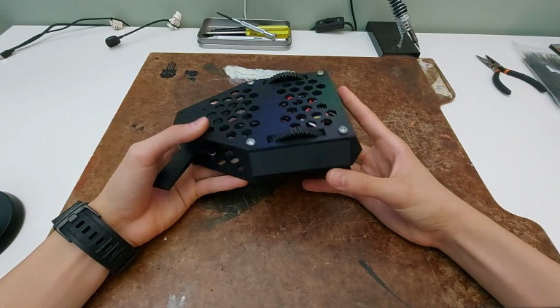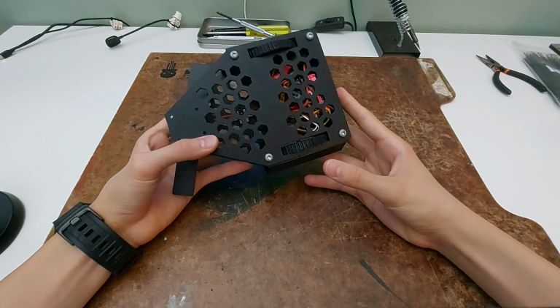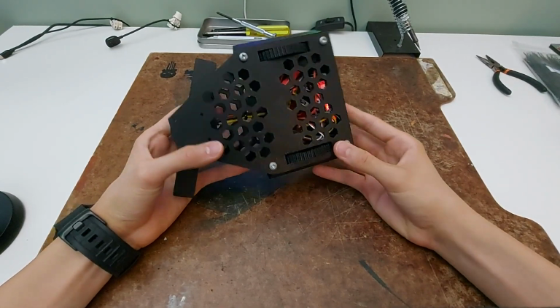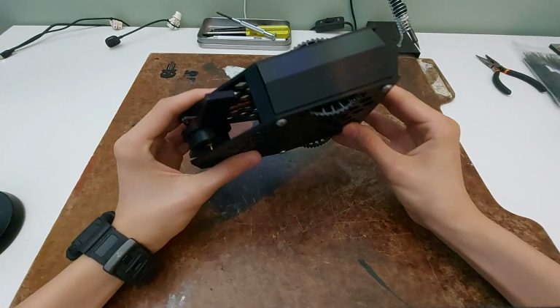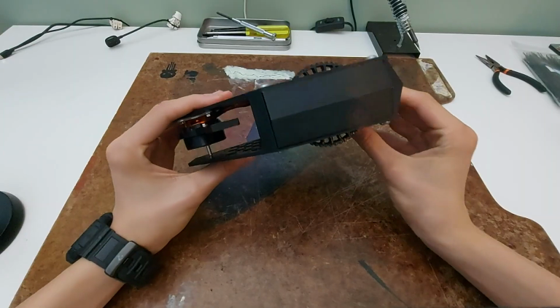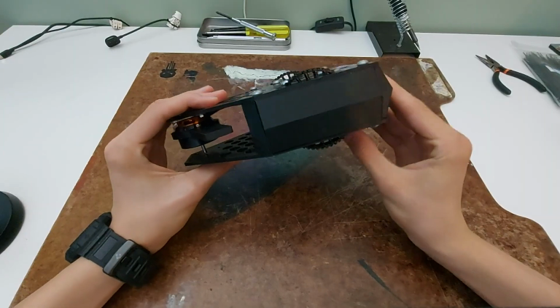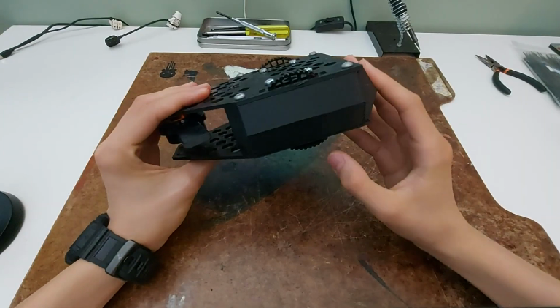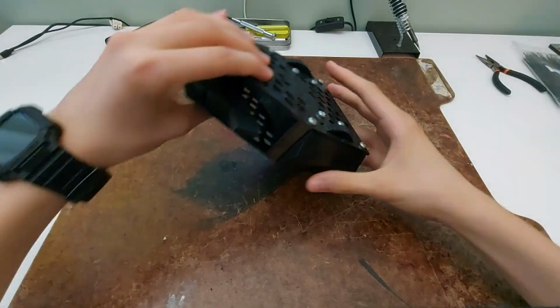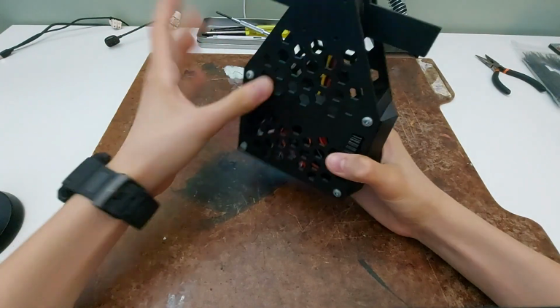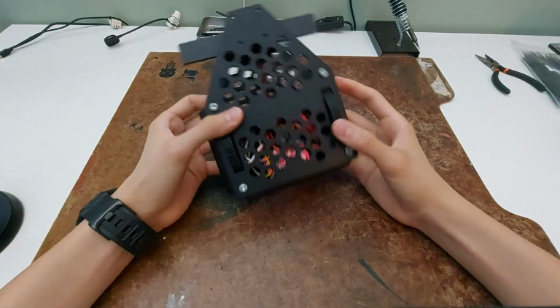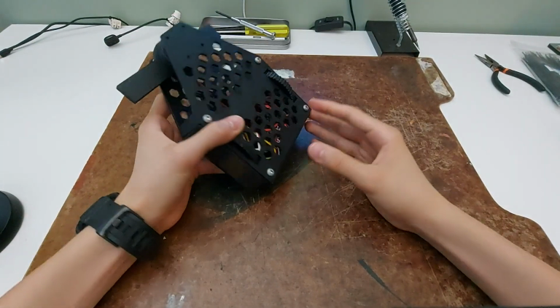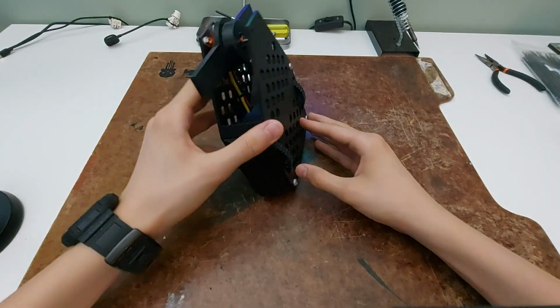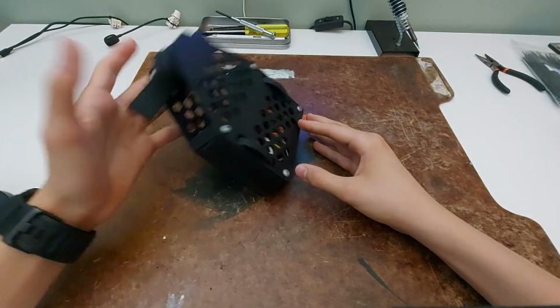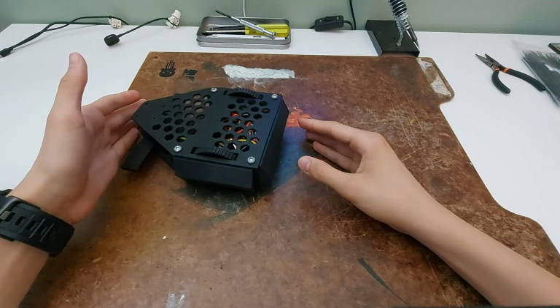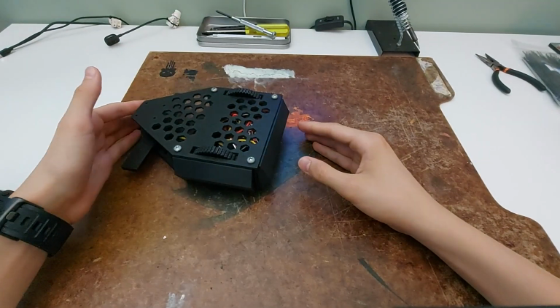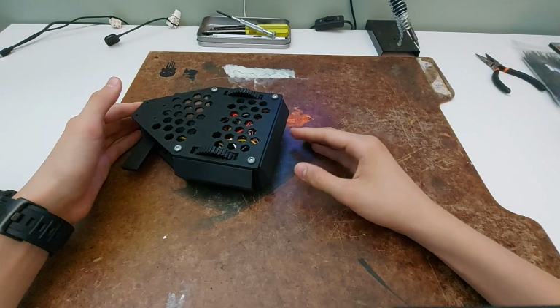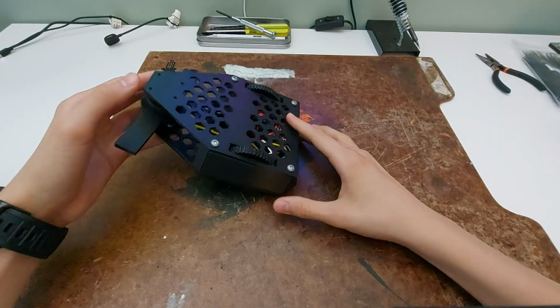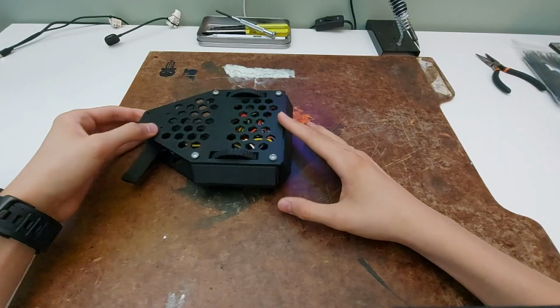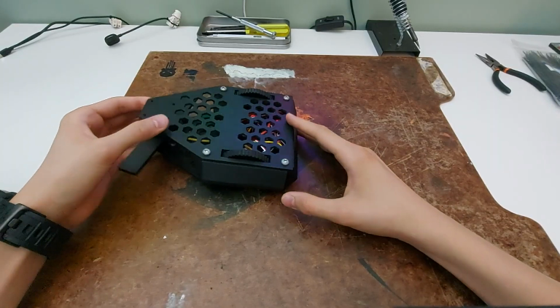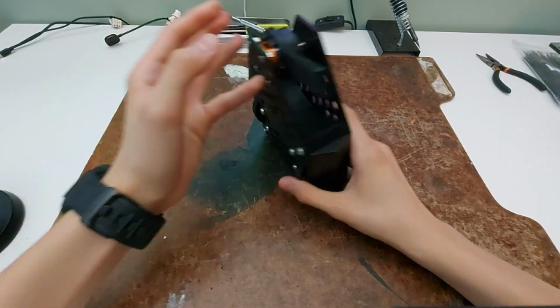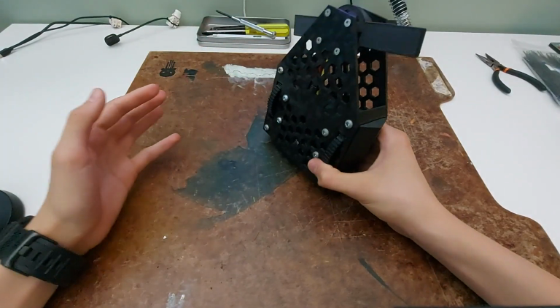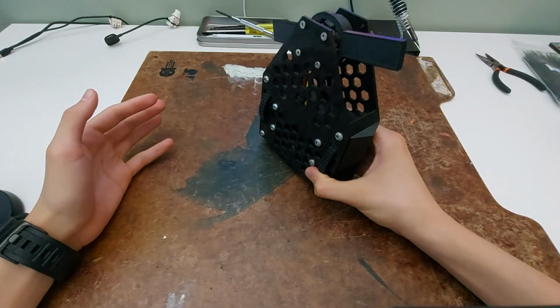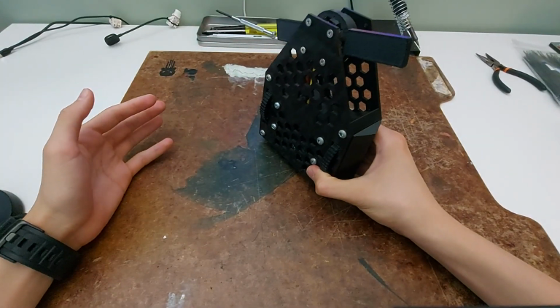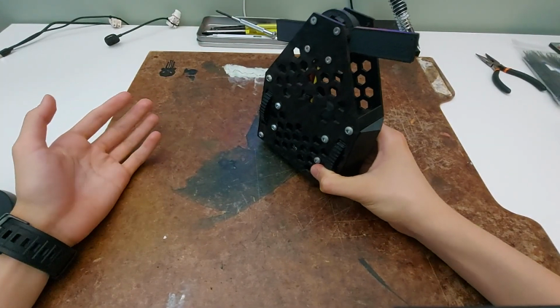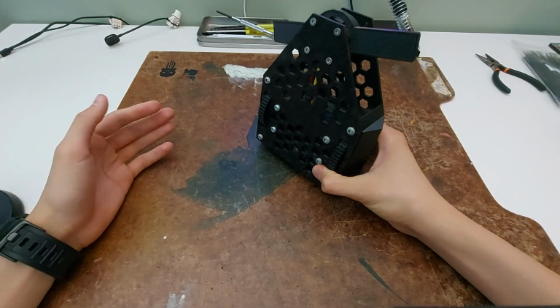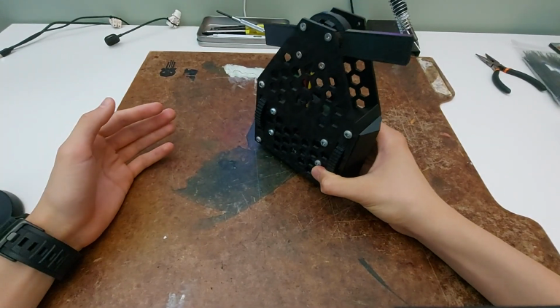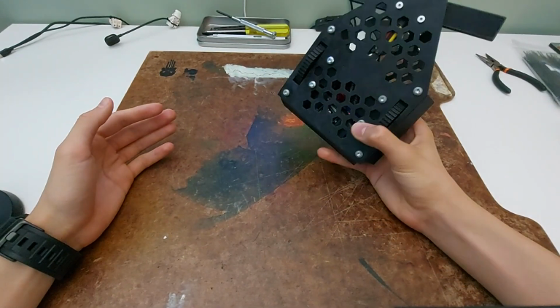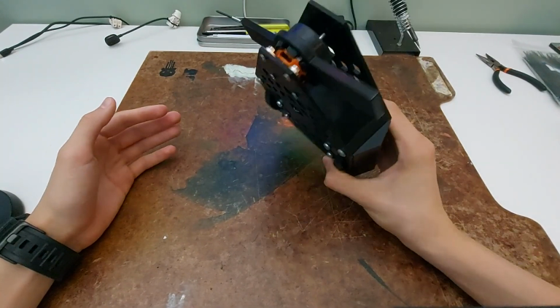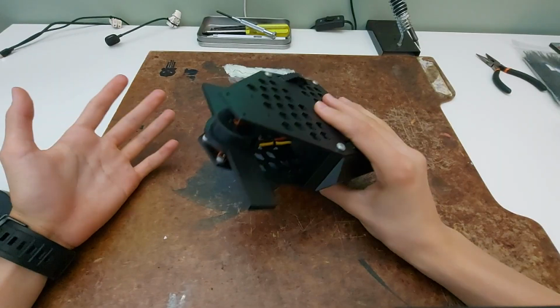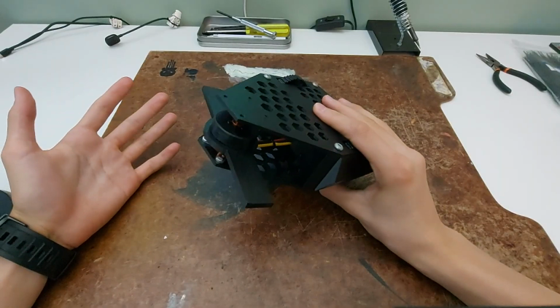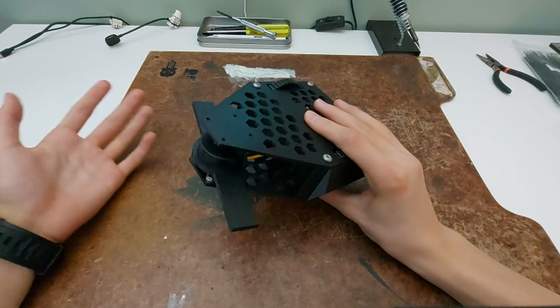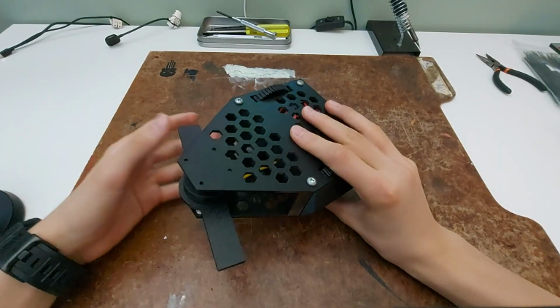There are also smaller details too, like the angled armor. The shape of the armor allows the robot to fall back onto one of the sides where it can drive, rather than be stuck in a position where it can't move at all. Because again, if the robot can't move, it loses the fight.